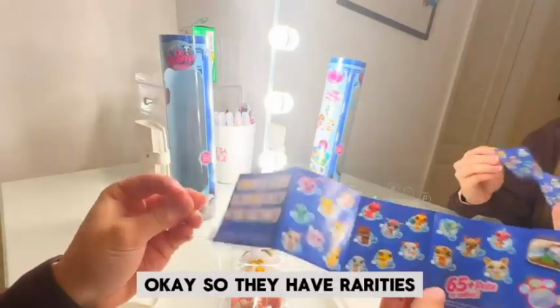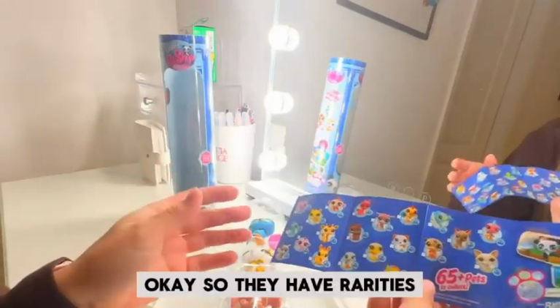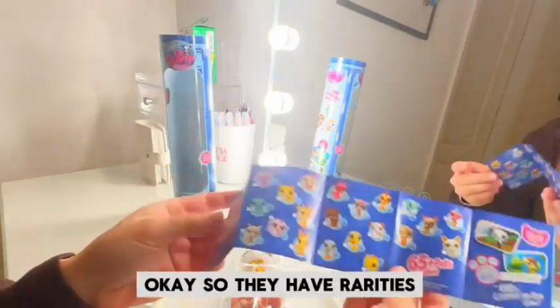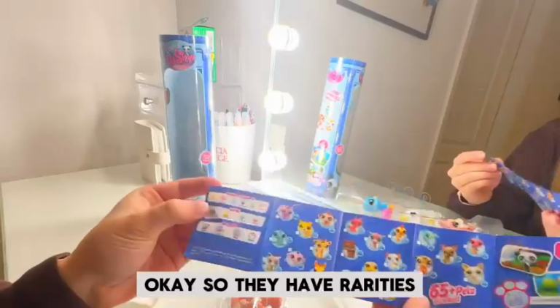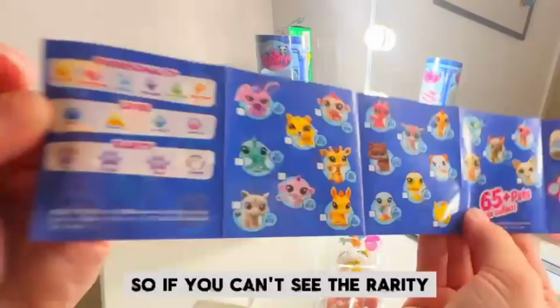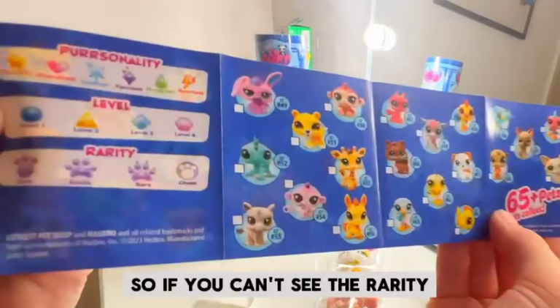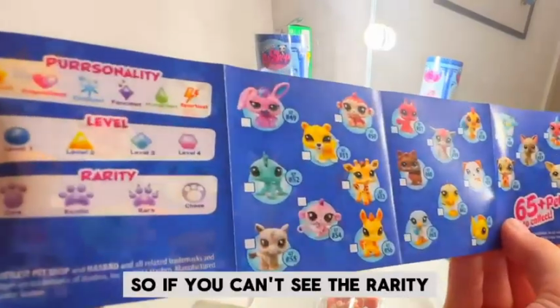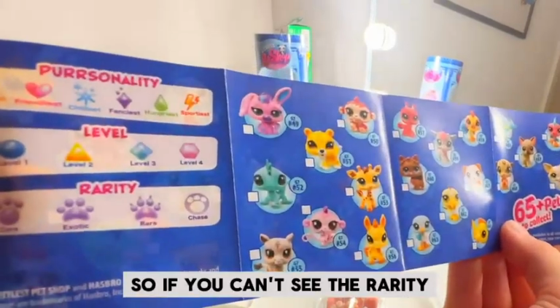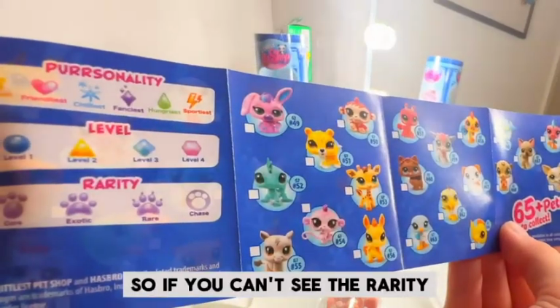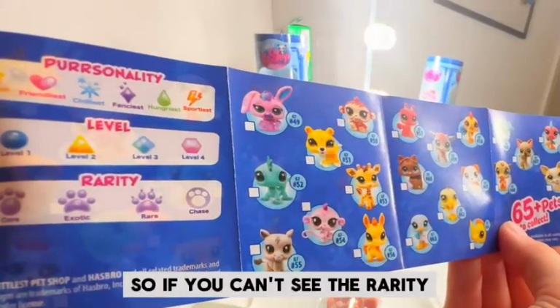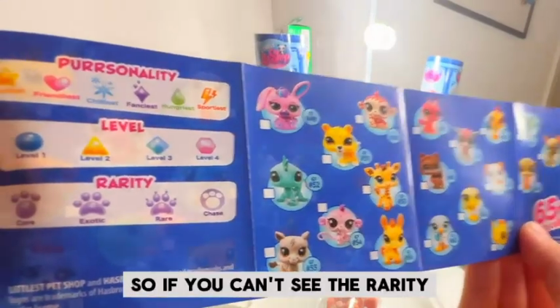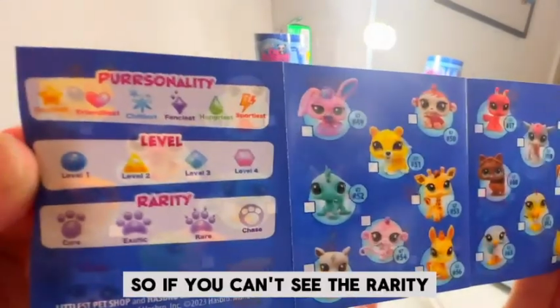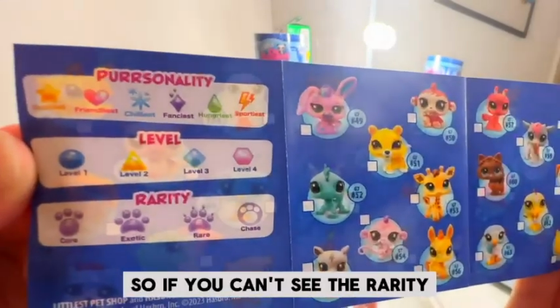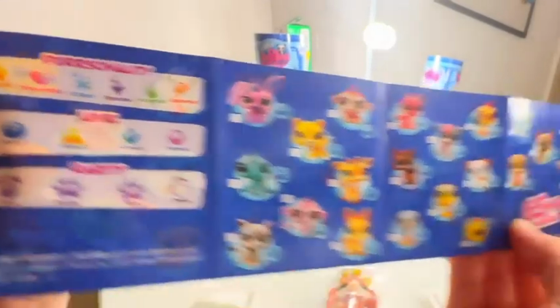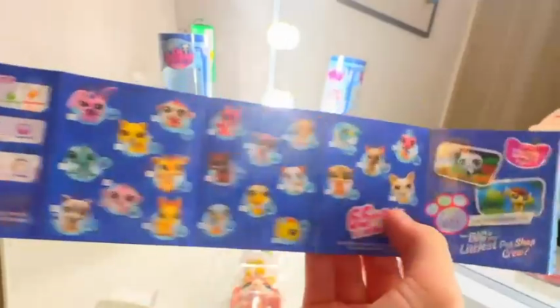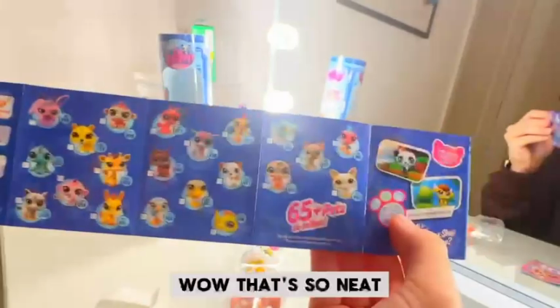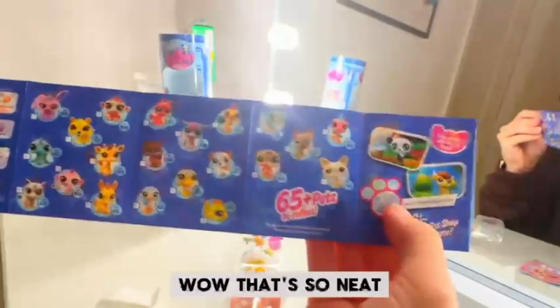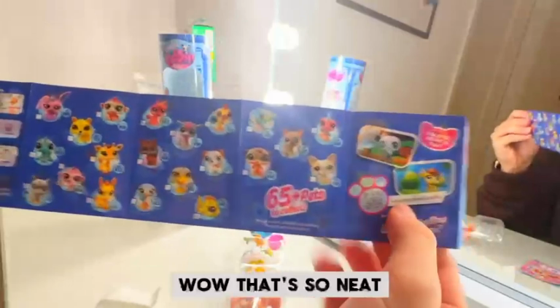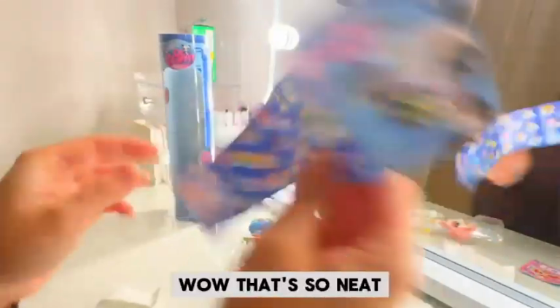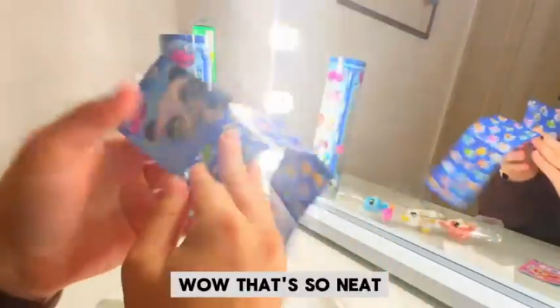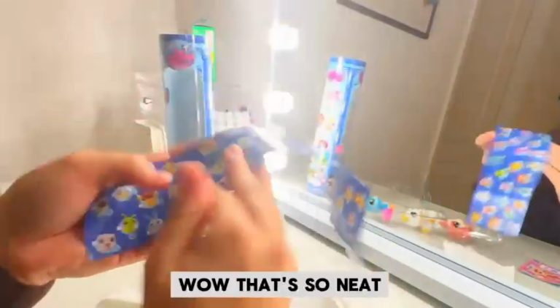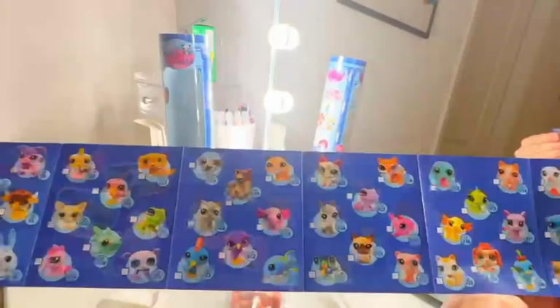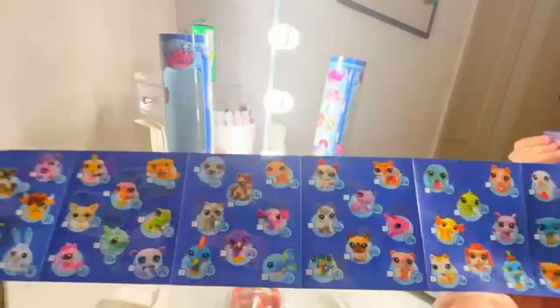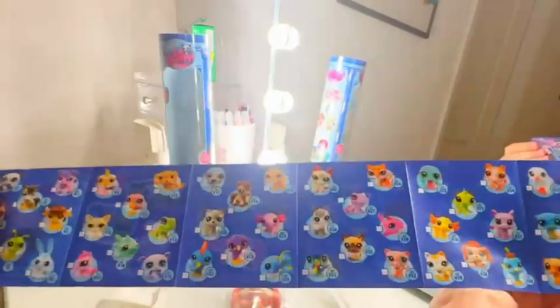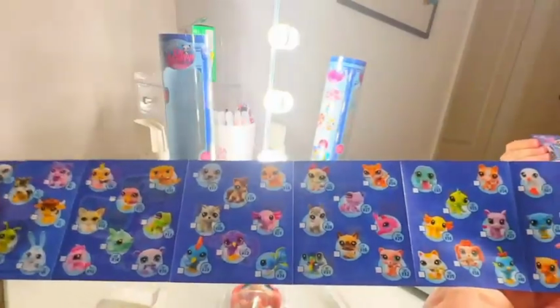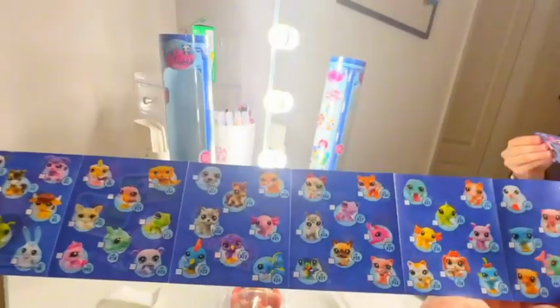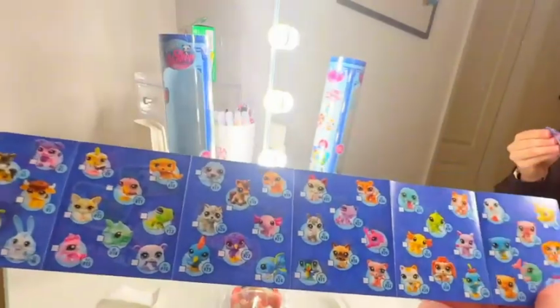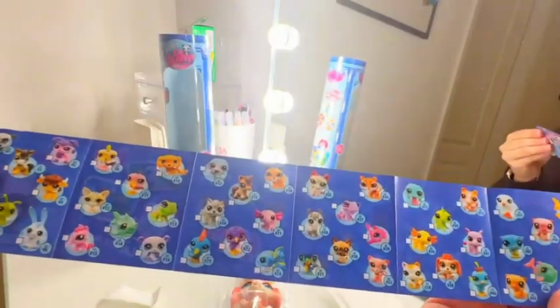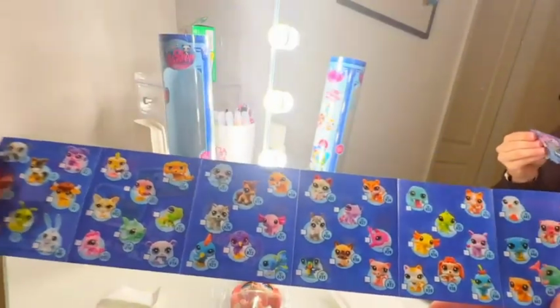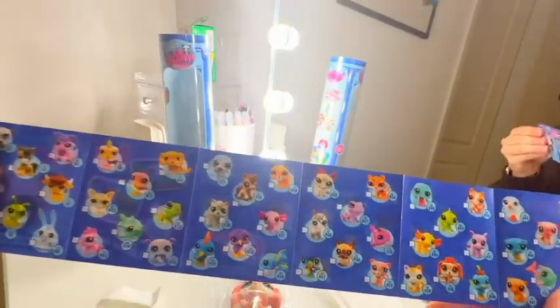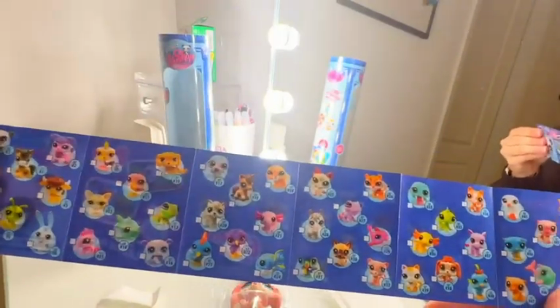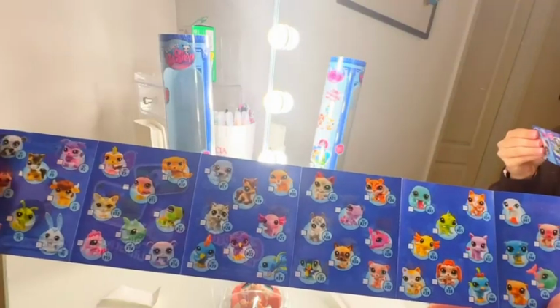So they have rarities — if you can't see, here's the rarity. Take a screenshot wherever you can, because y'all want to collect all of these.